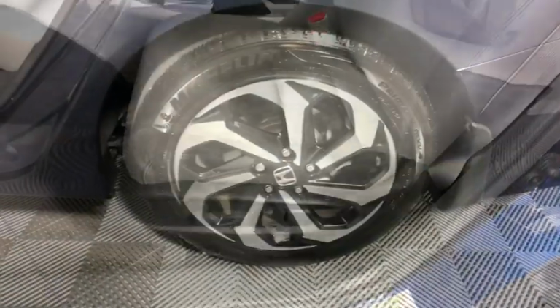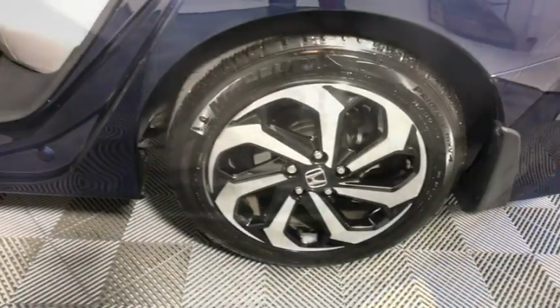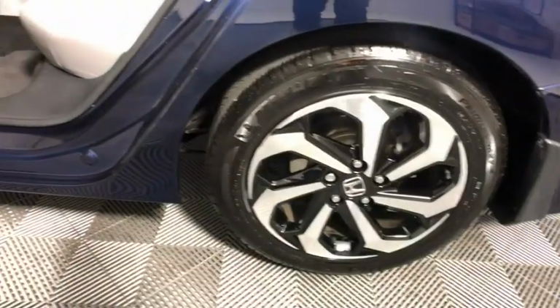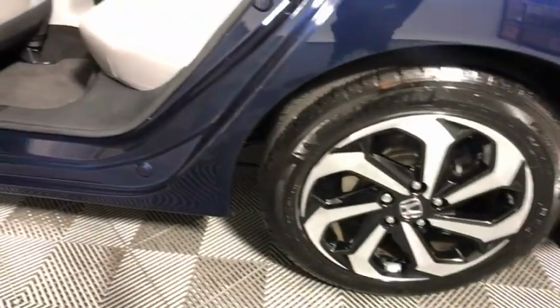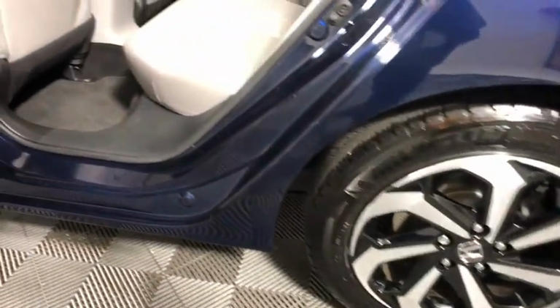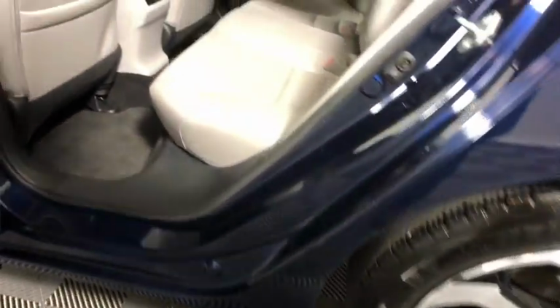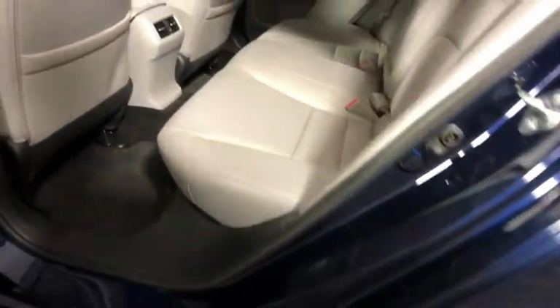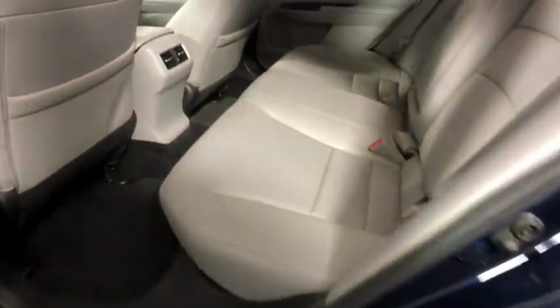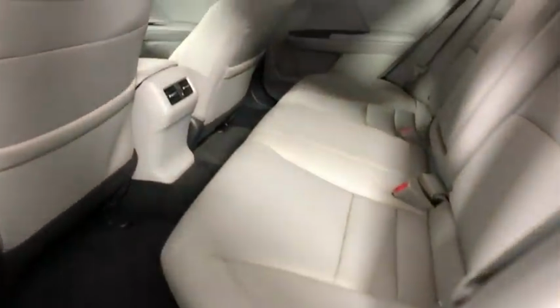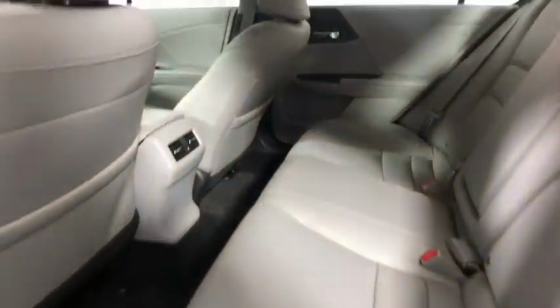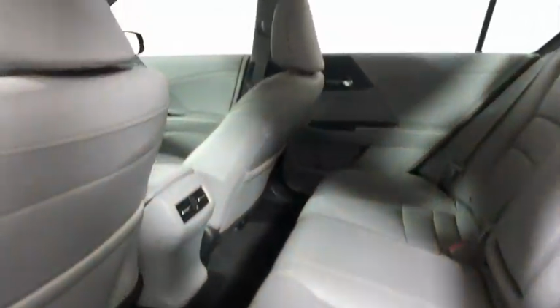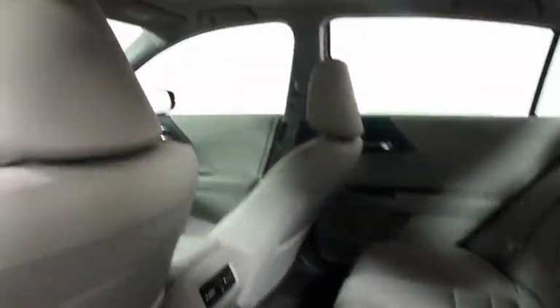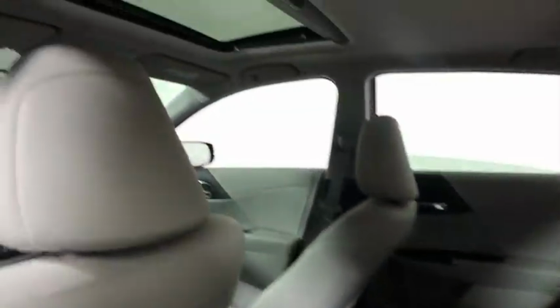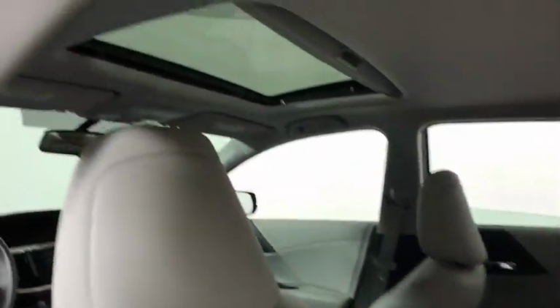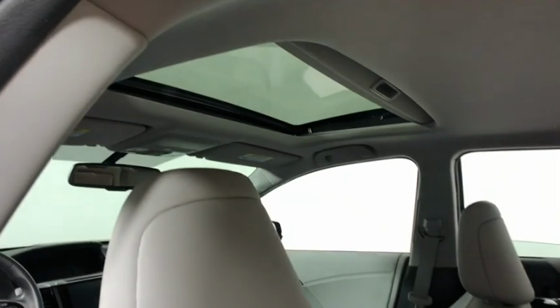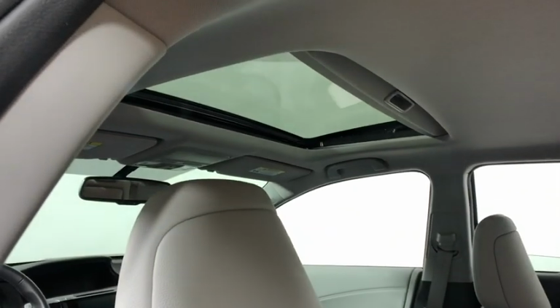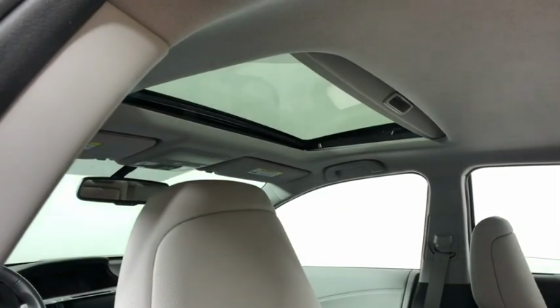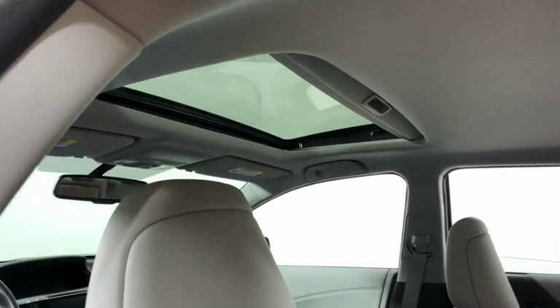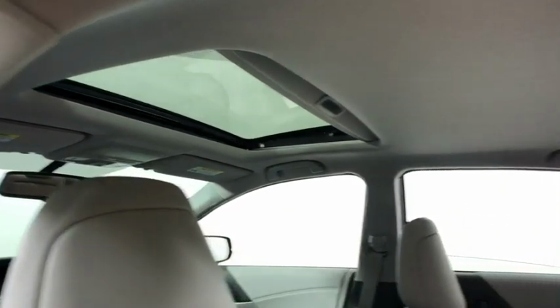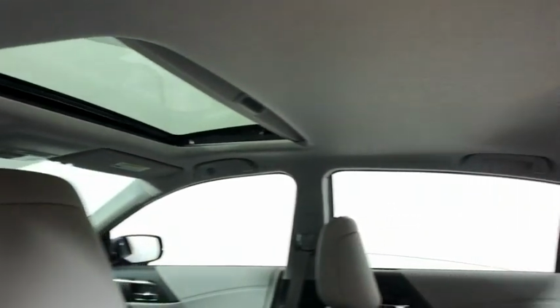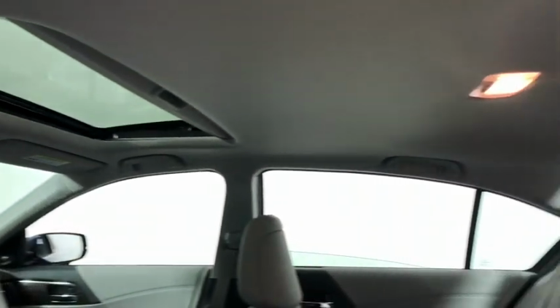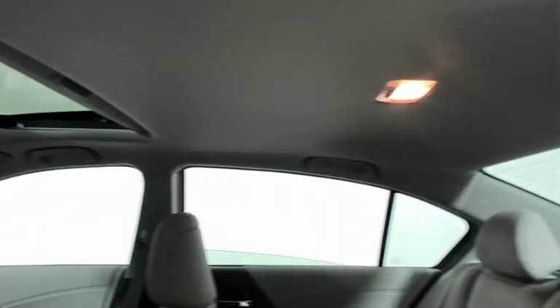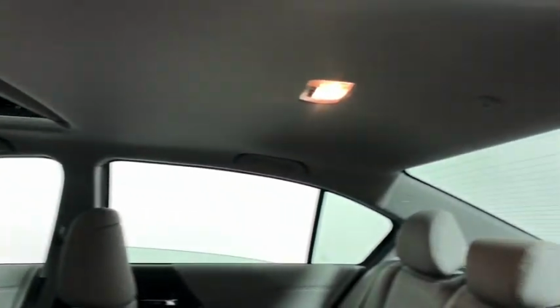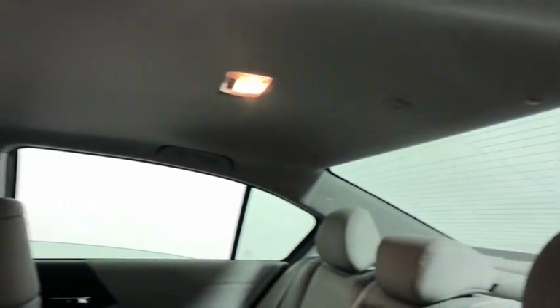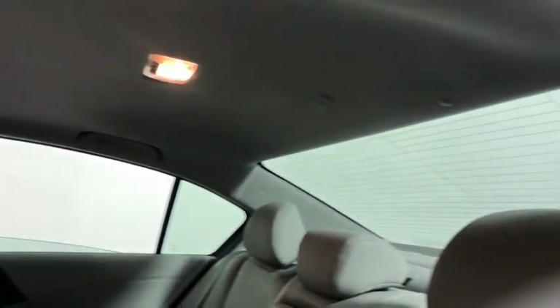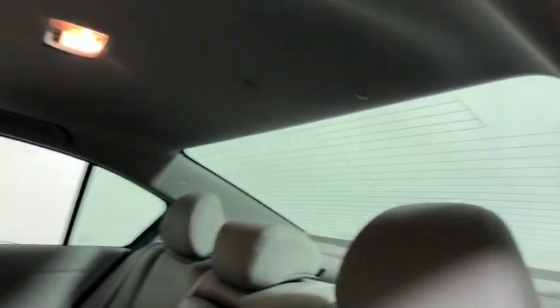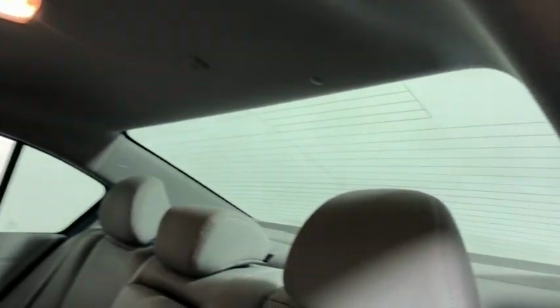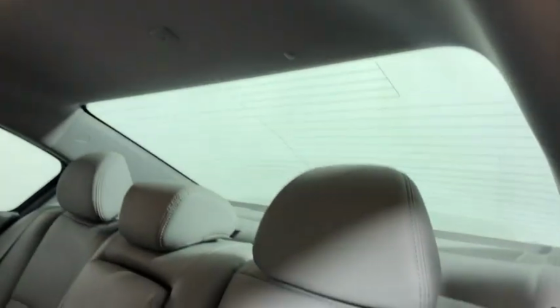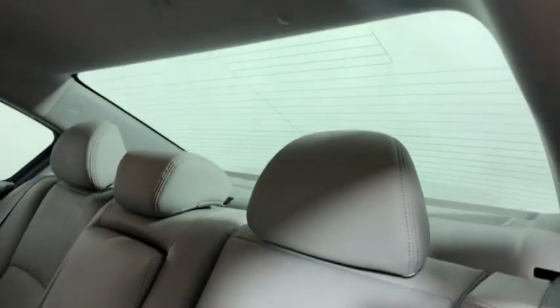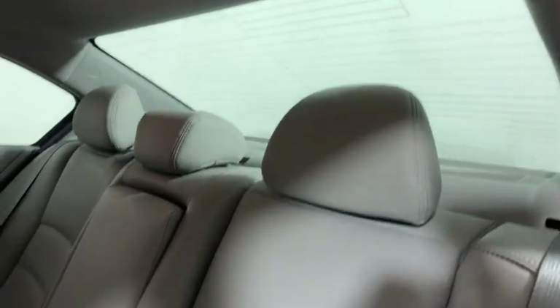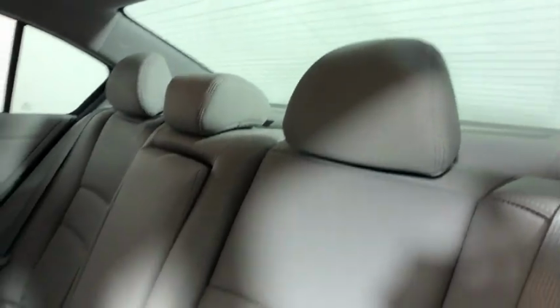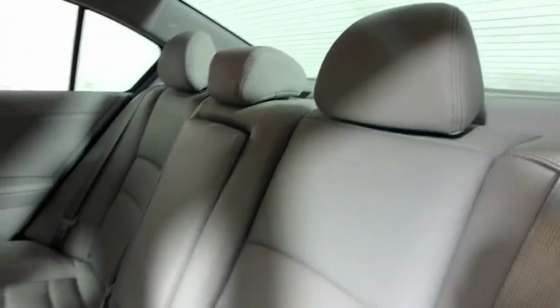CD player, rear window defroster, compass, fog light, heated front seat, trip computer, leather, overhead console, power moonroof.